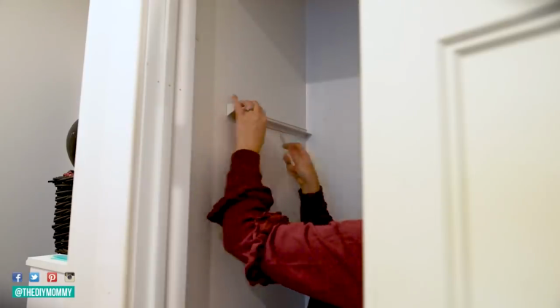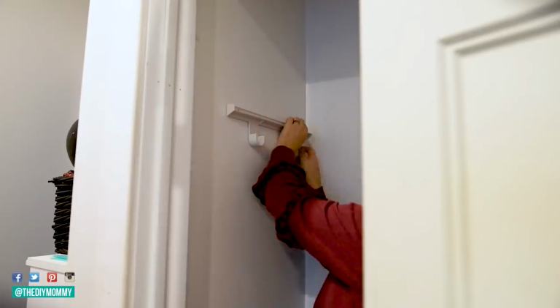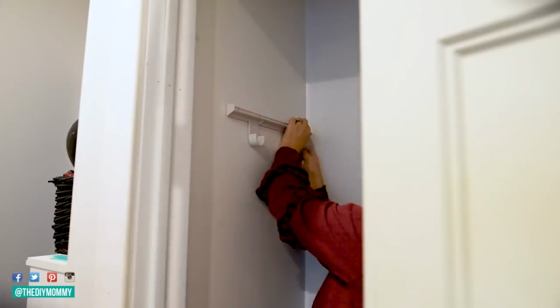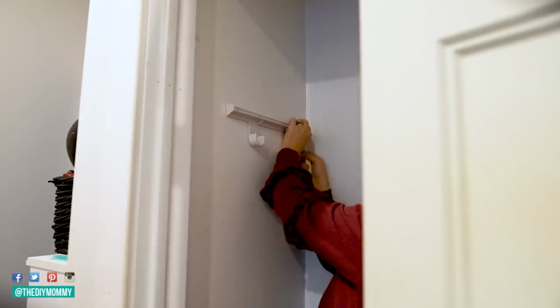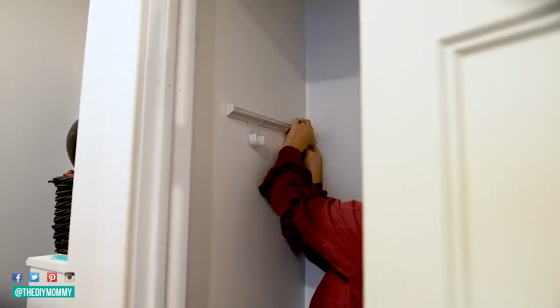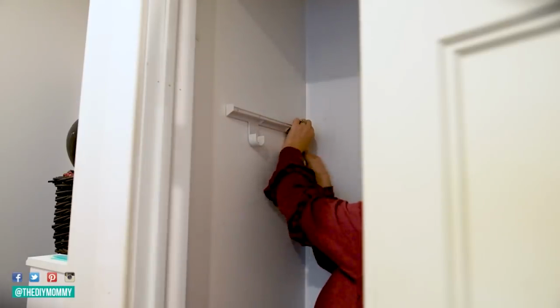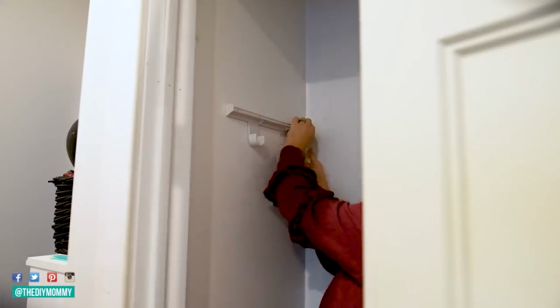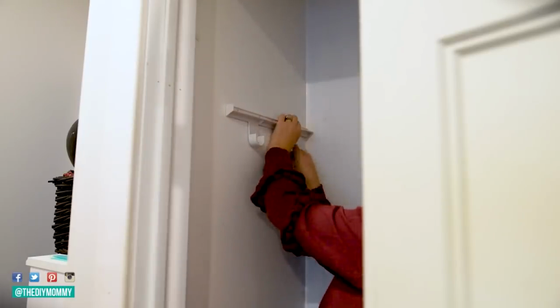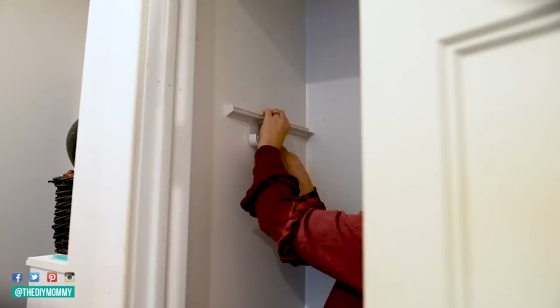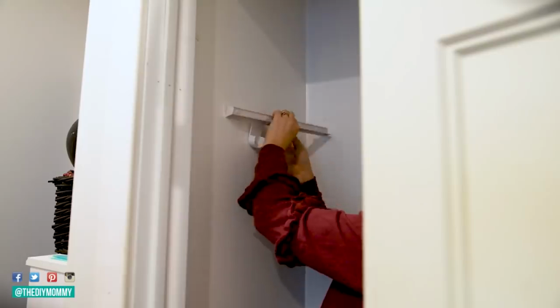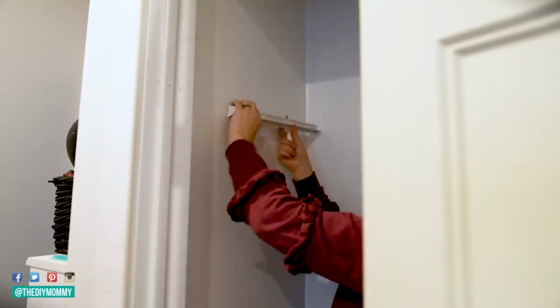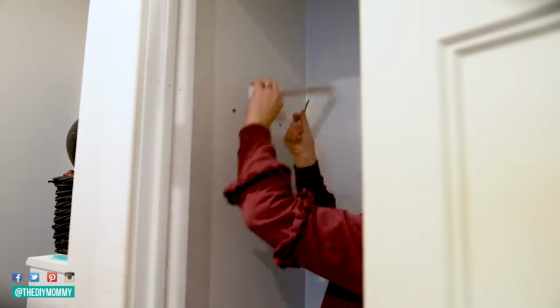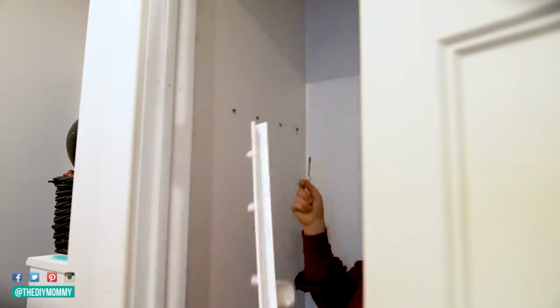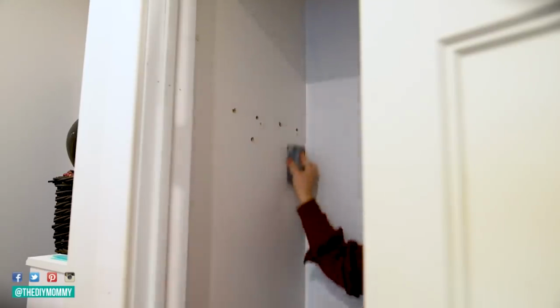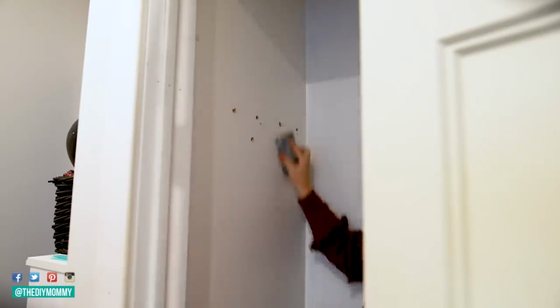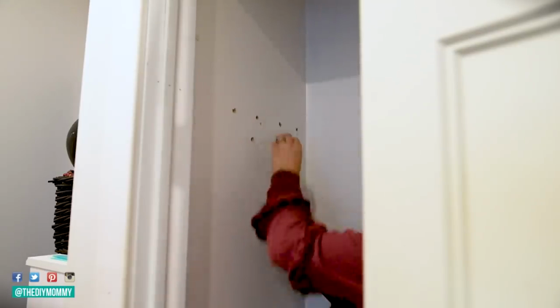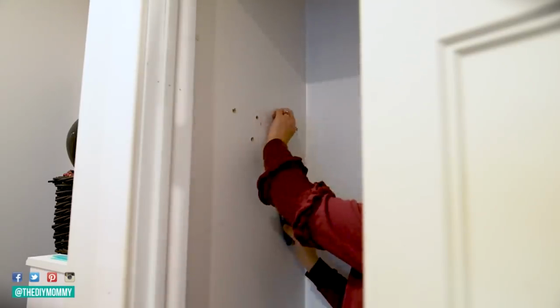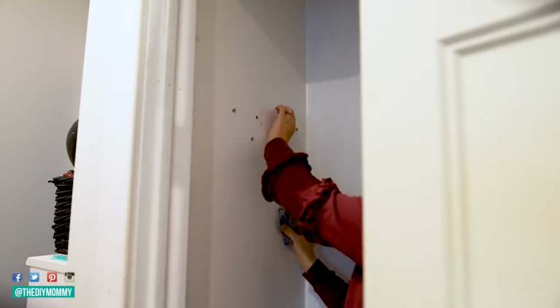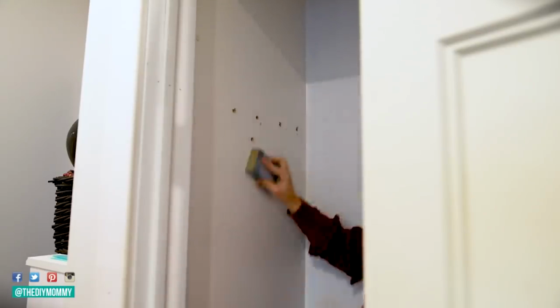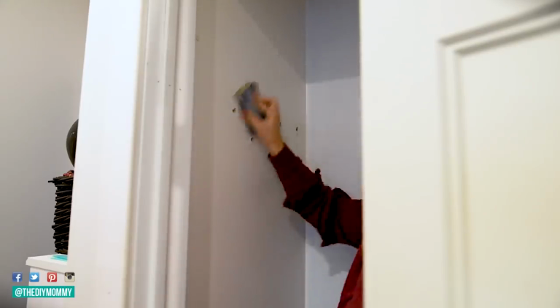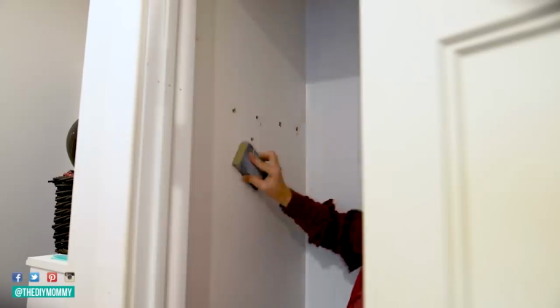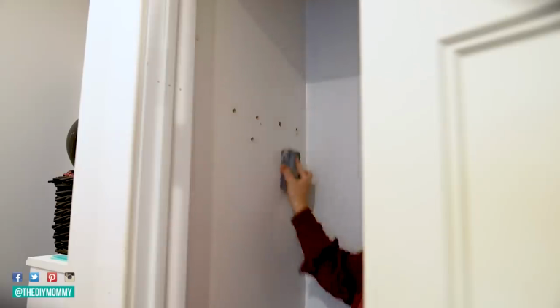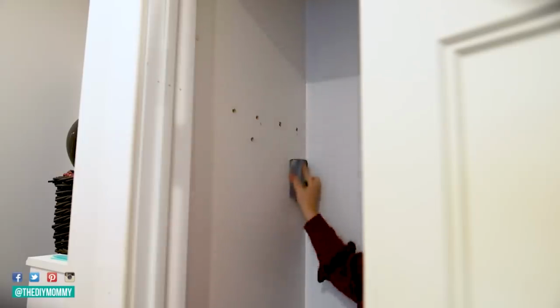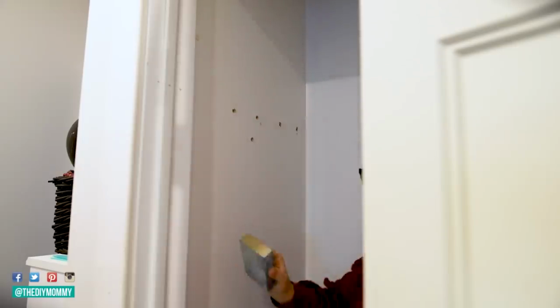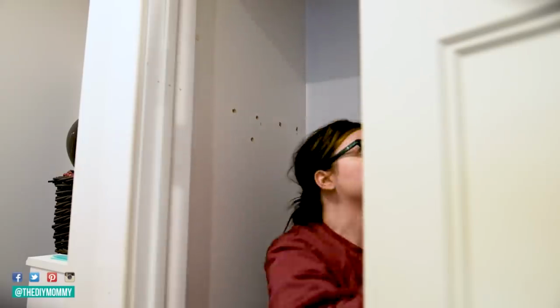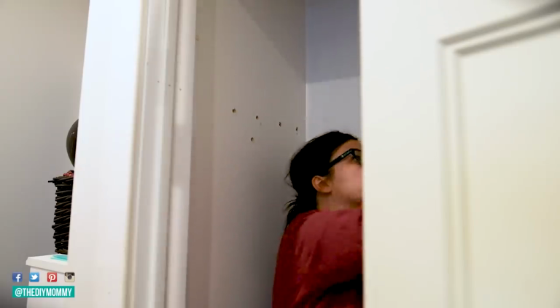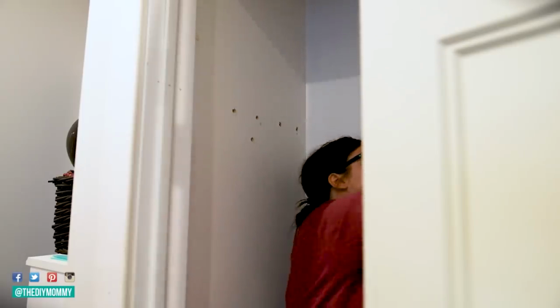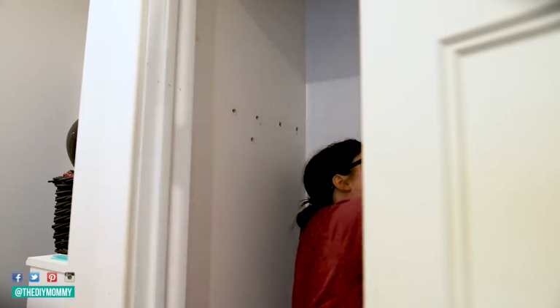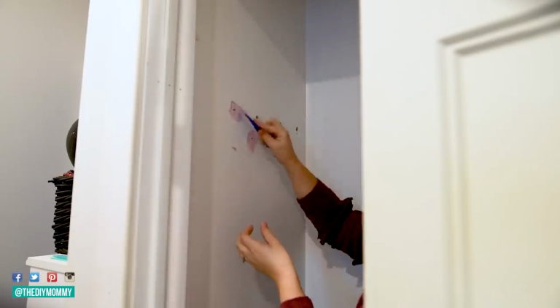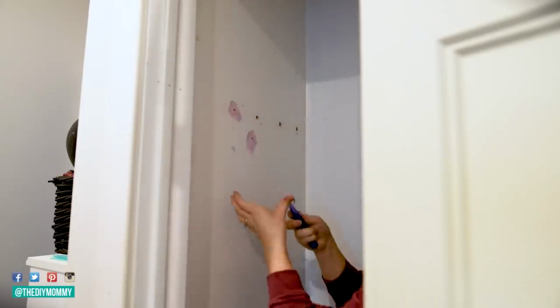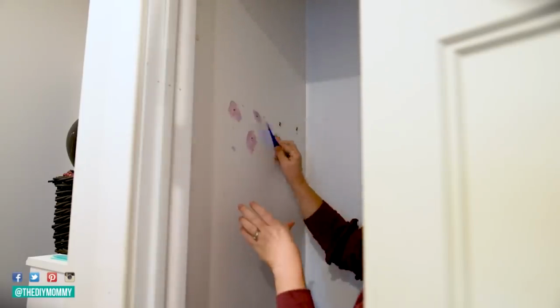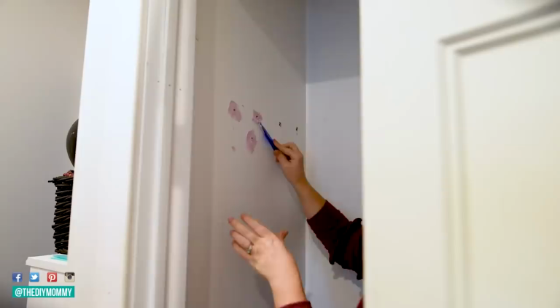I'm beginning this makeover by removing all of the stuff in this closet and putting it where it should have been in the first place, which is in my work studio. Then I'm removing the rod unit and sanding all of the holes it left, filling them up with some spackle.